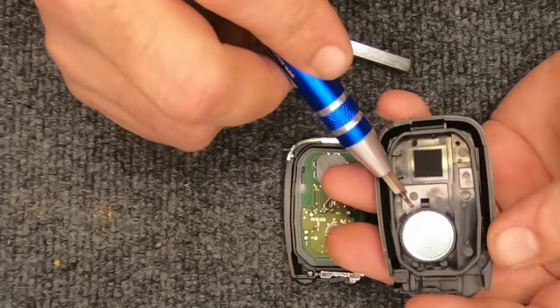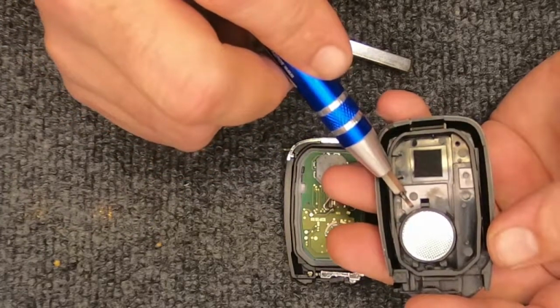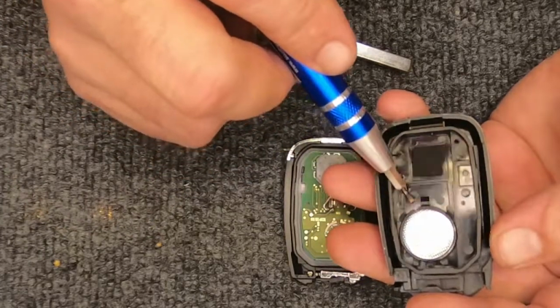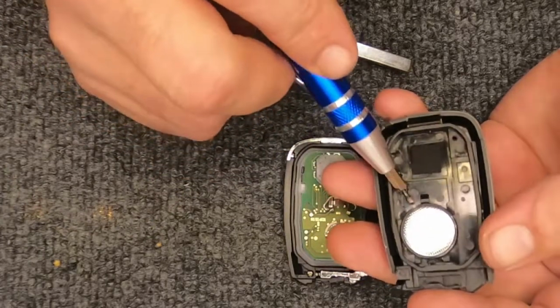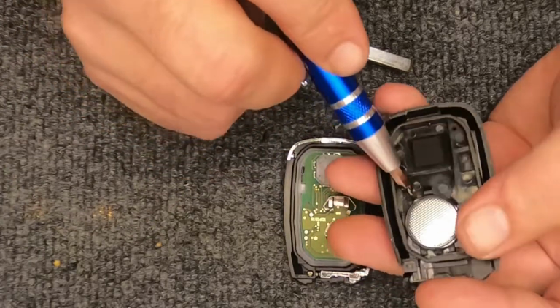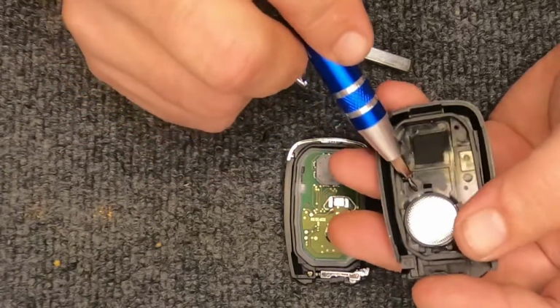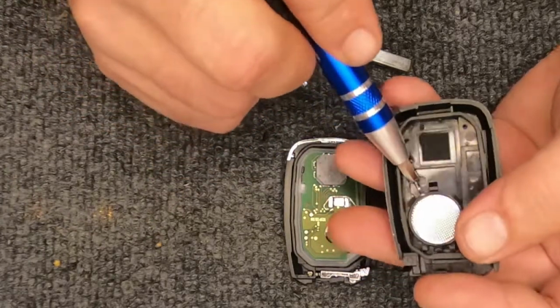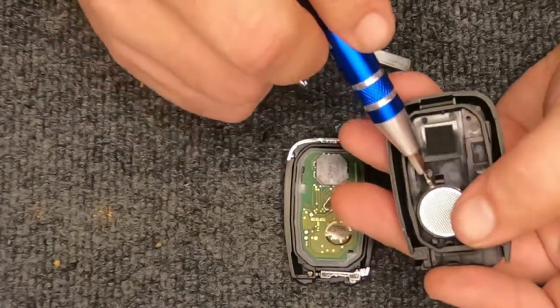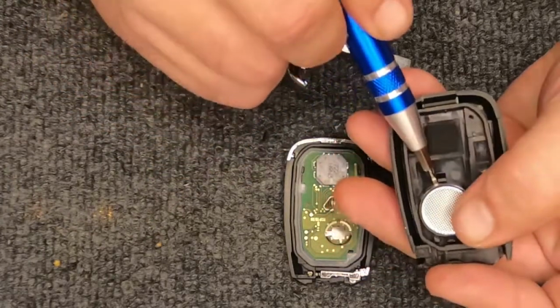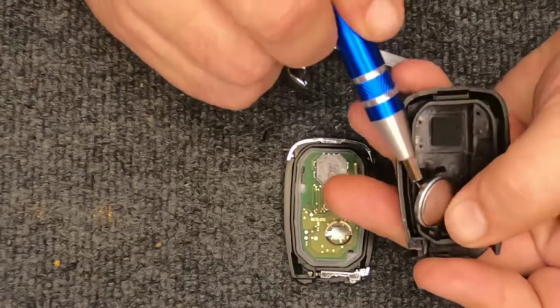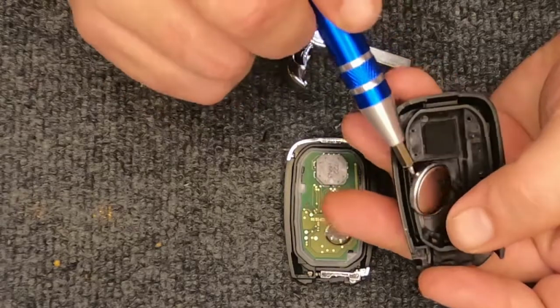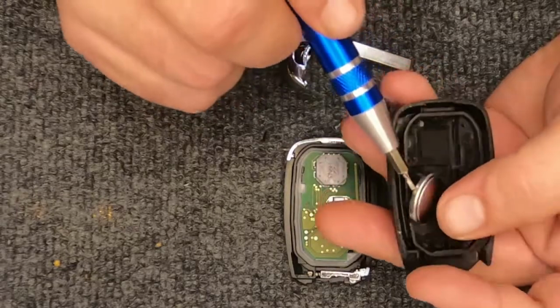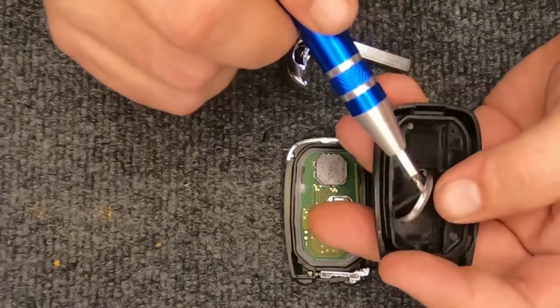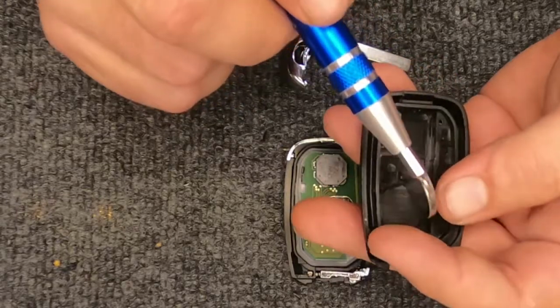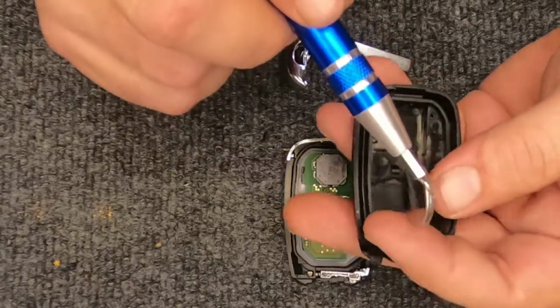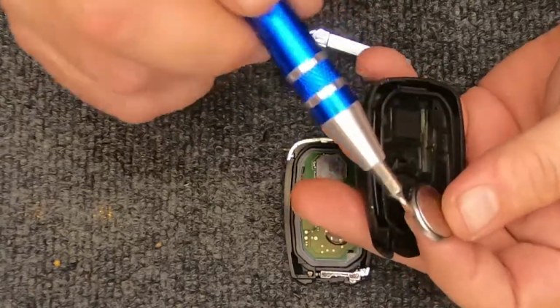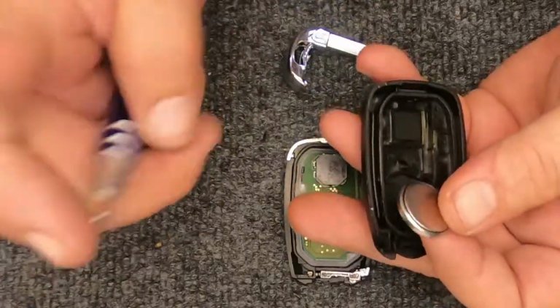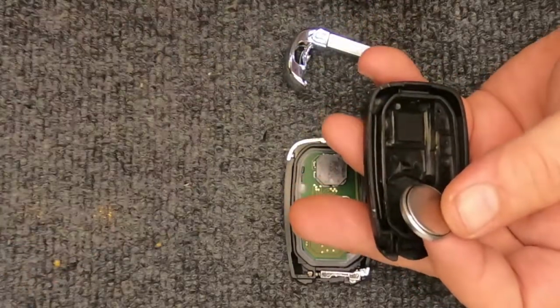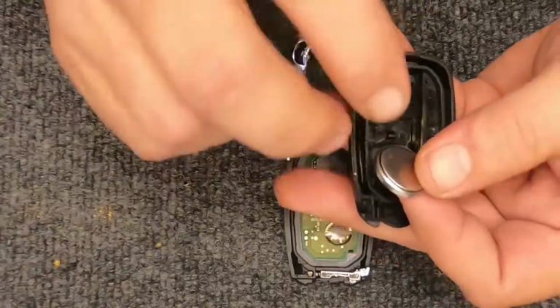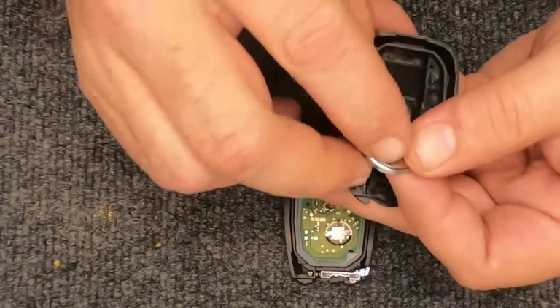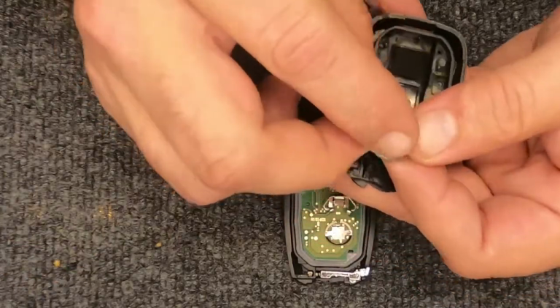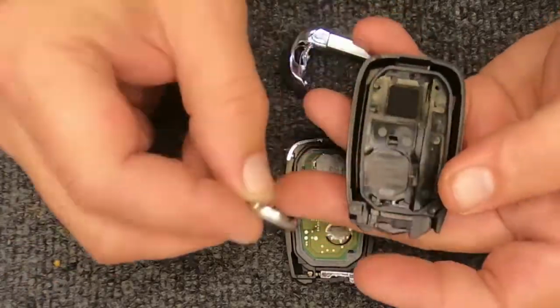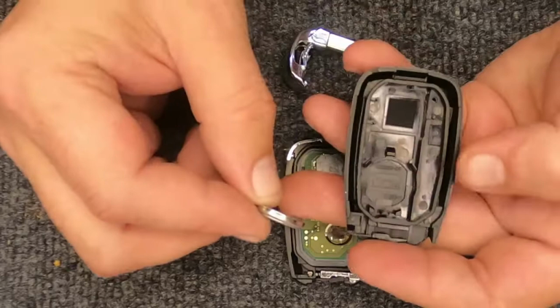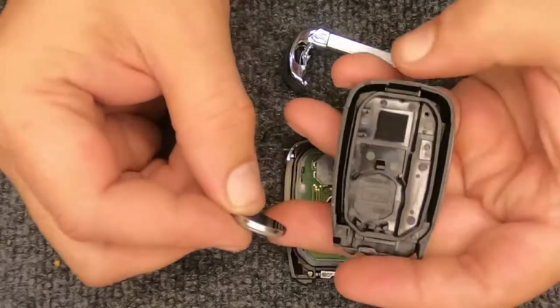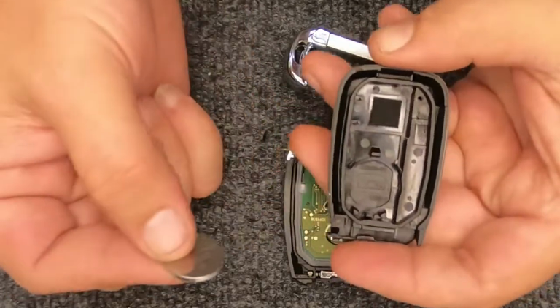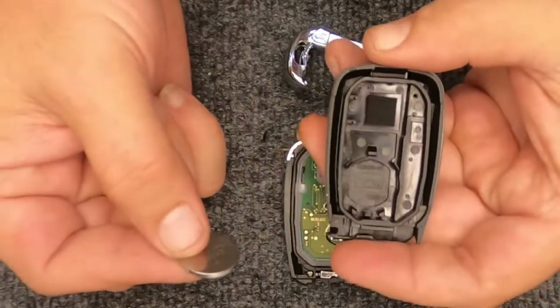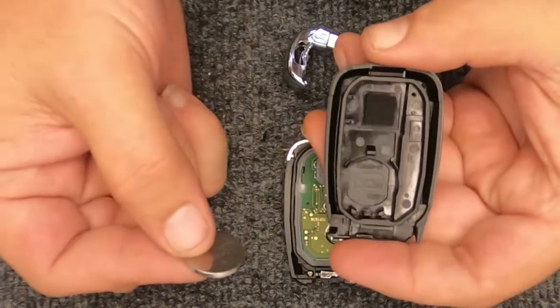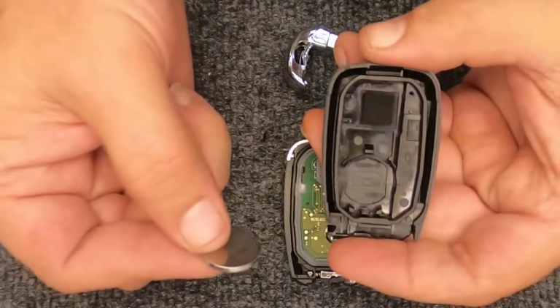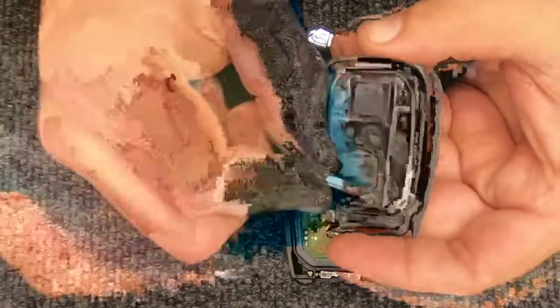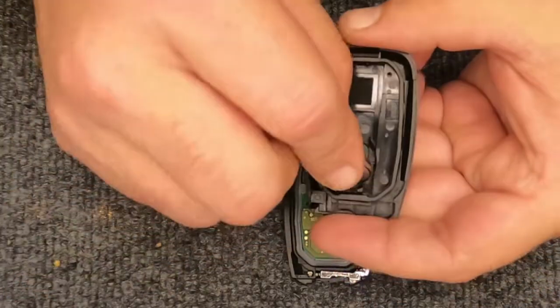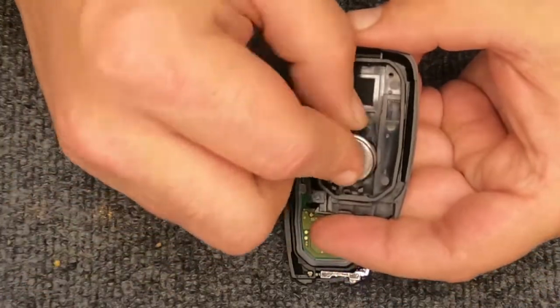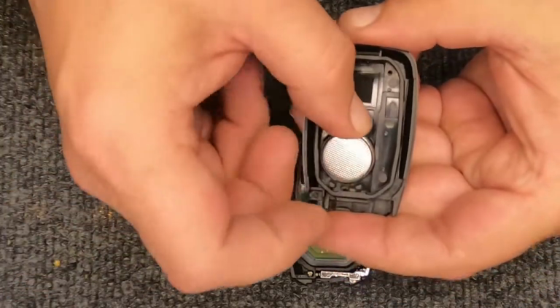This is your CR2032 battery. Take the screwdriver, place it under the battery, and just slightly lift it up to remove it.